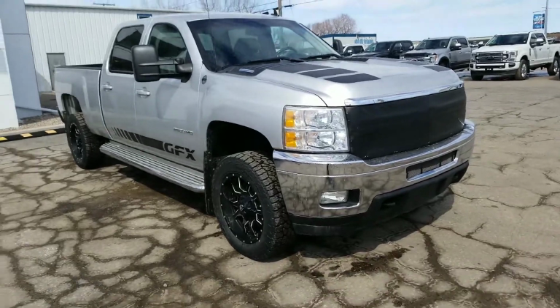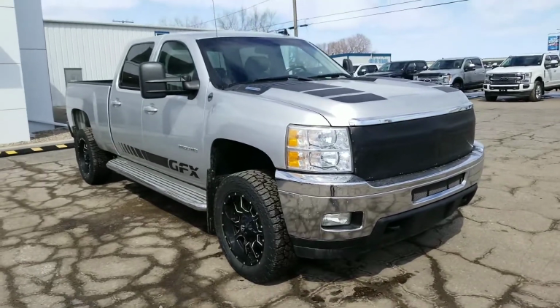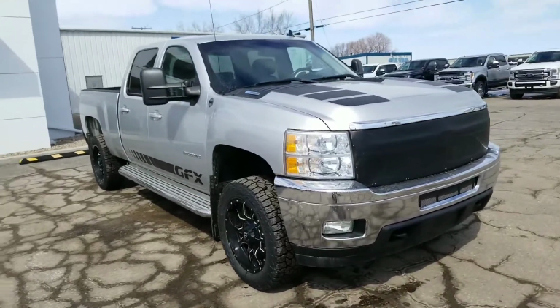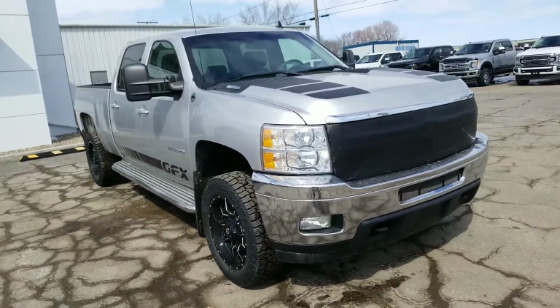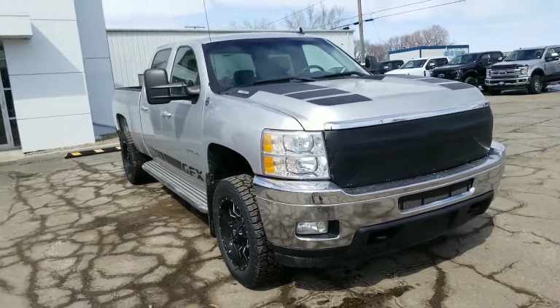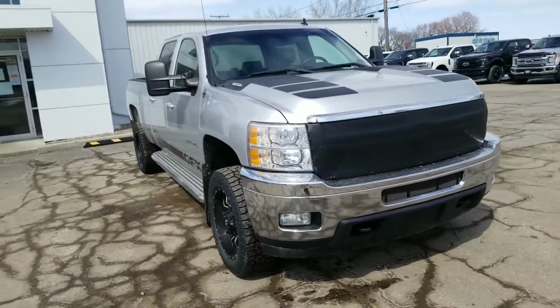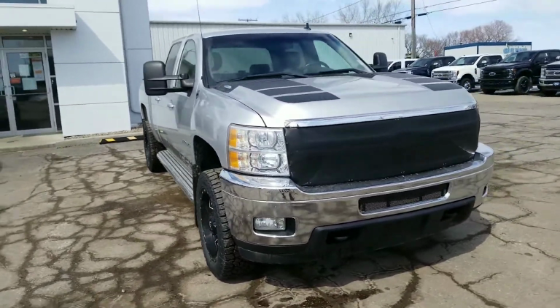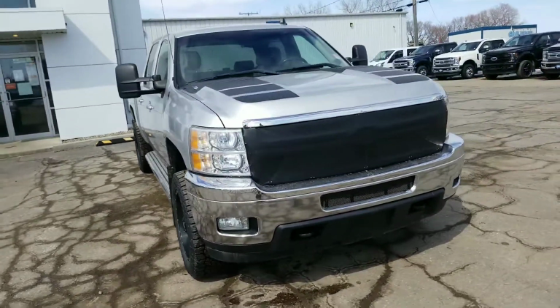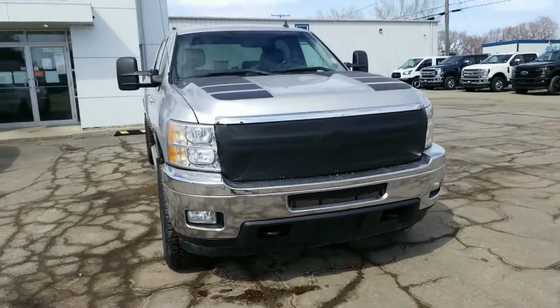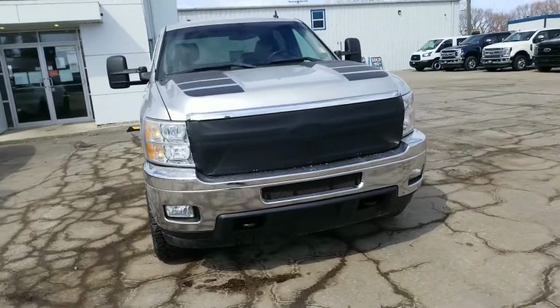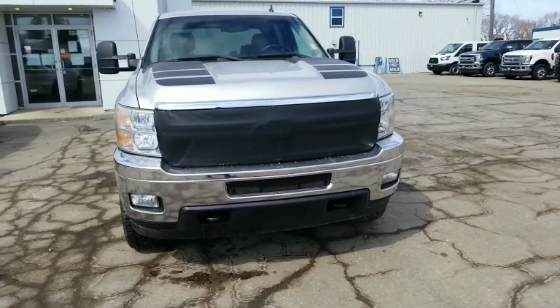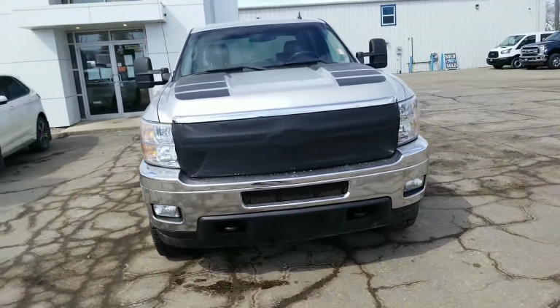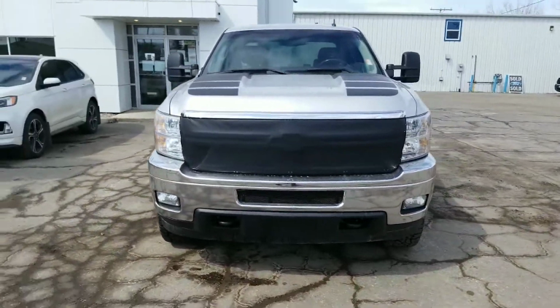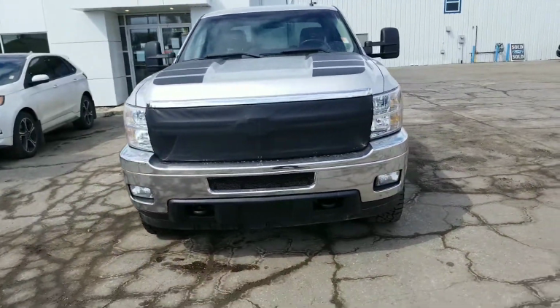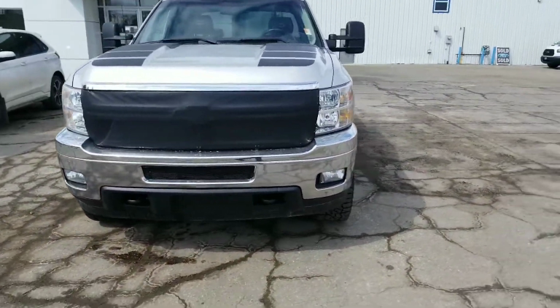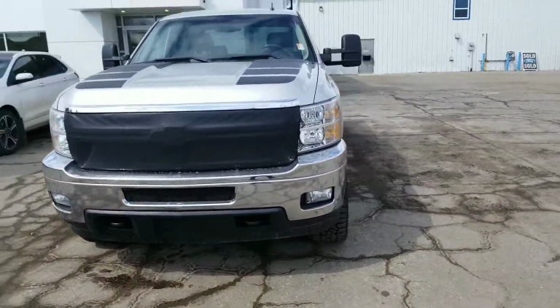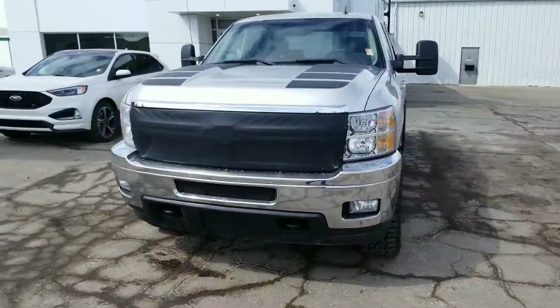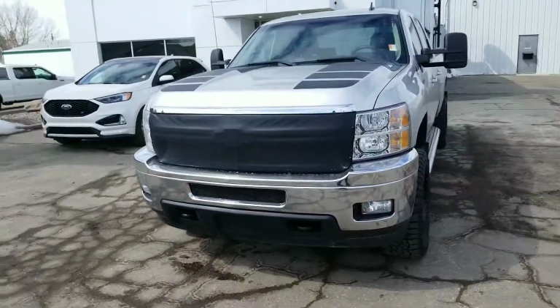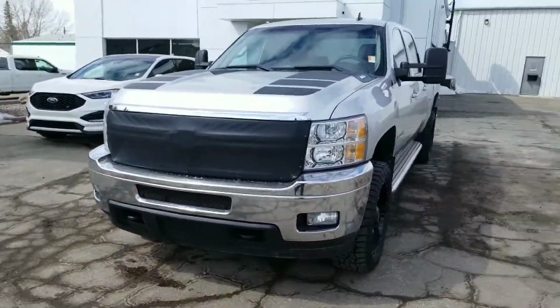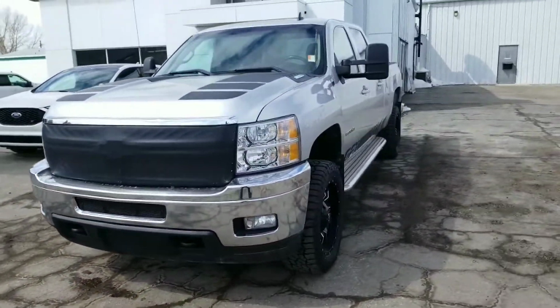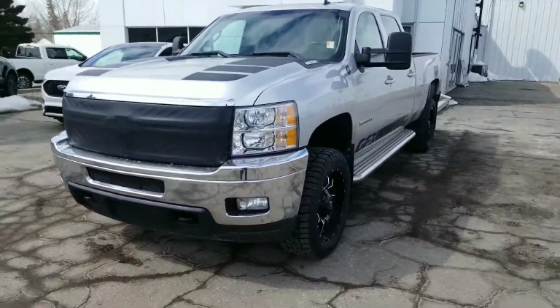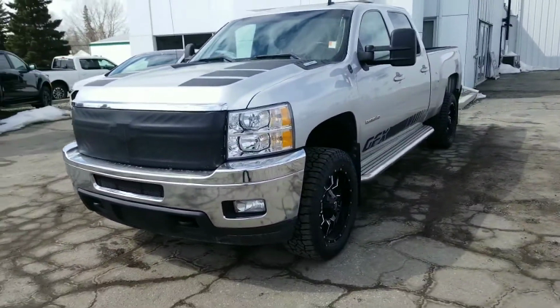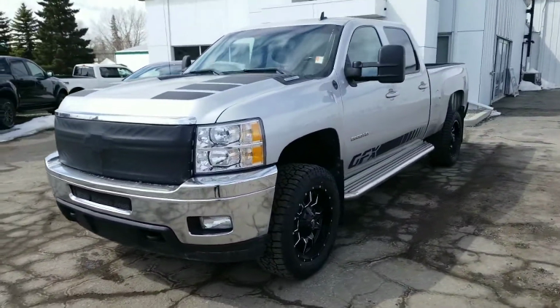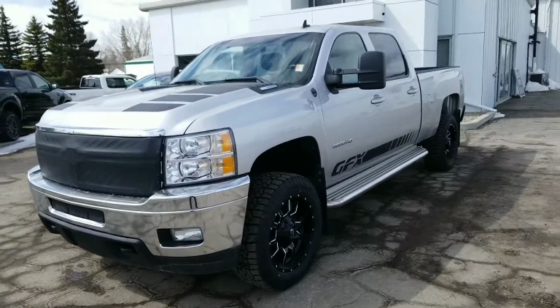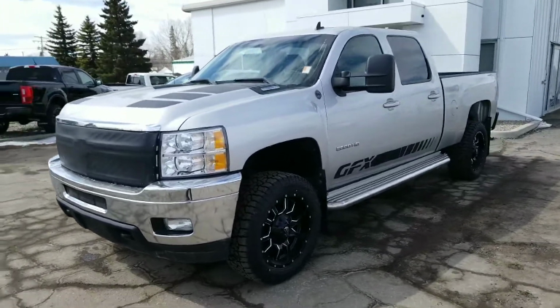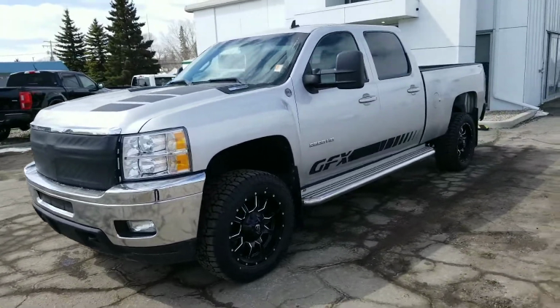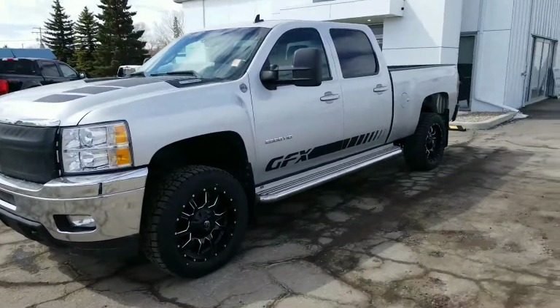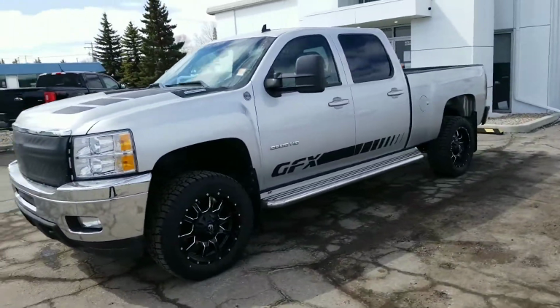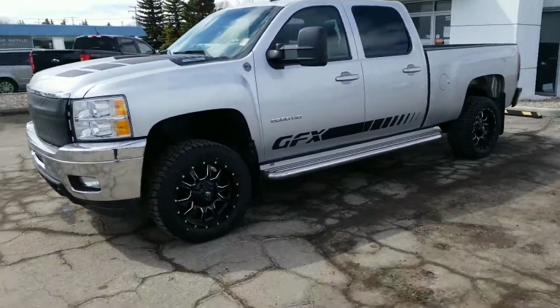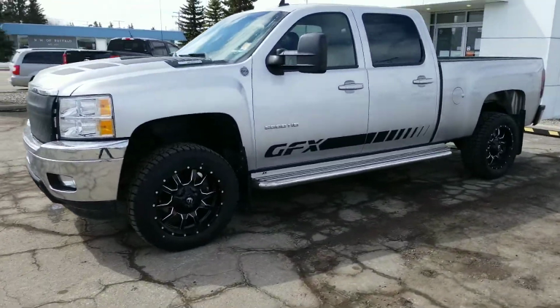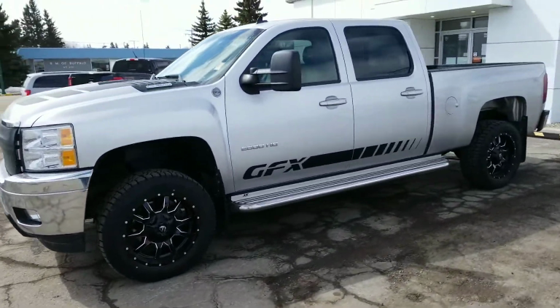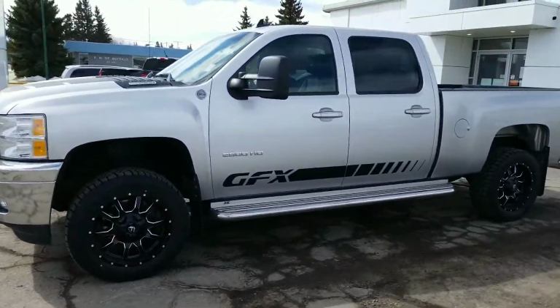Hey Jade, Jason here at Country Ford in Wilkie. Here's that 2011 Chevy Silverado LTZ. I was going to give you a little shot of the inside here right away and fire it up for you.